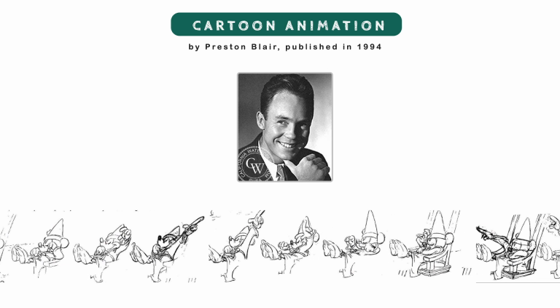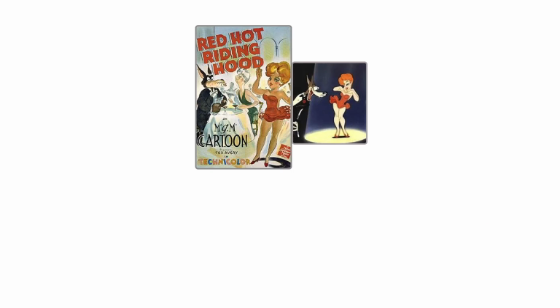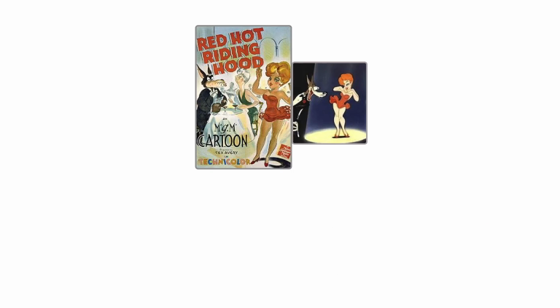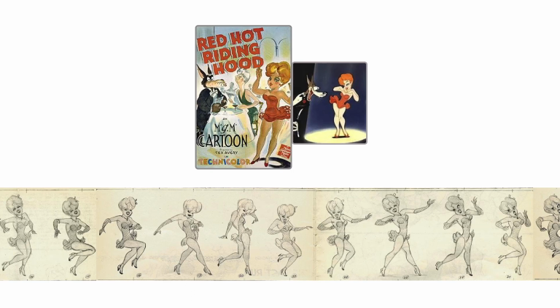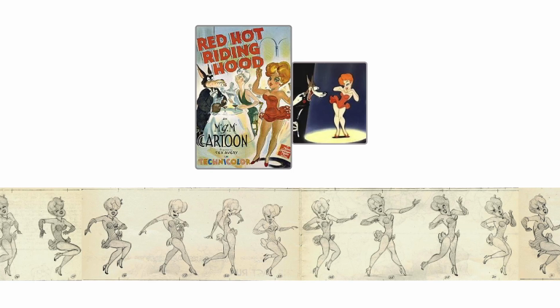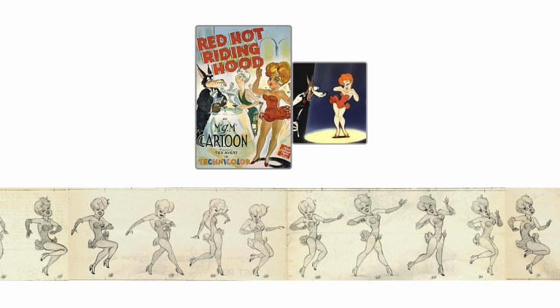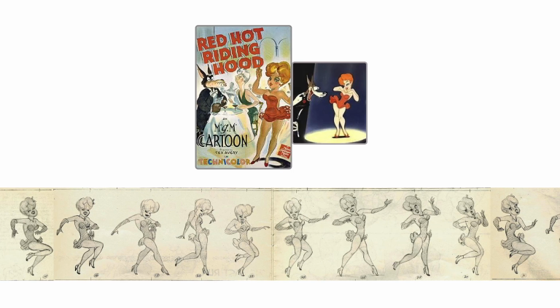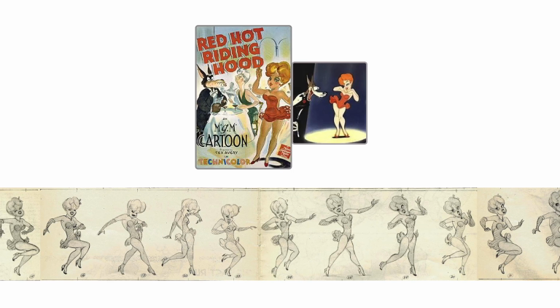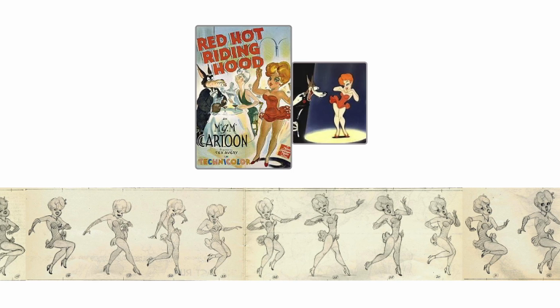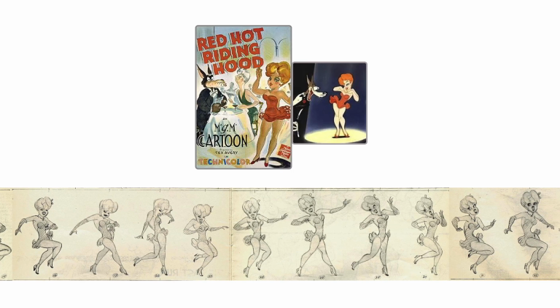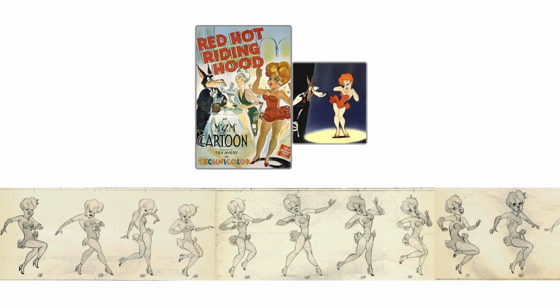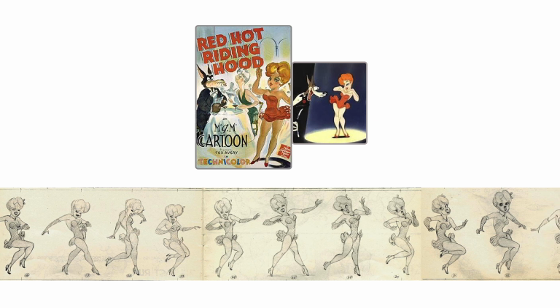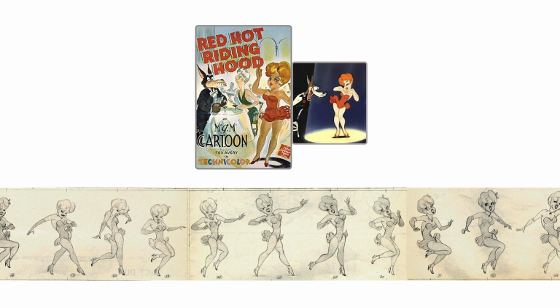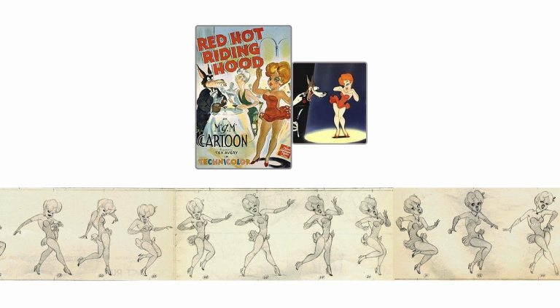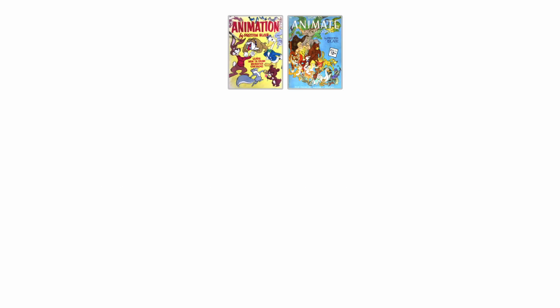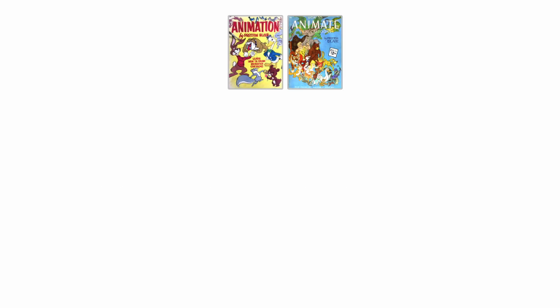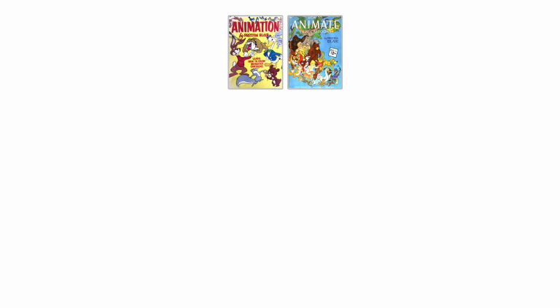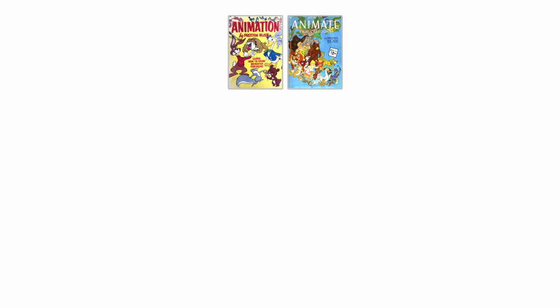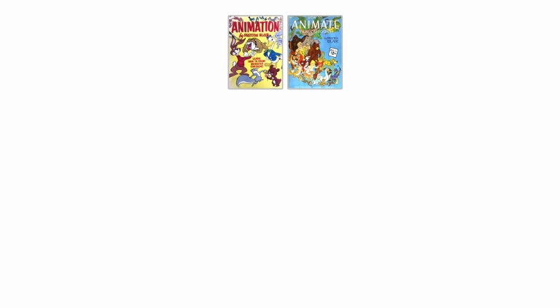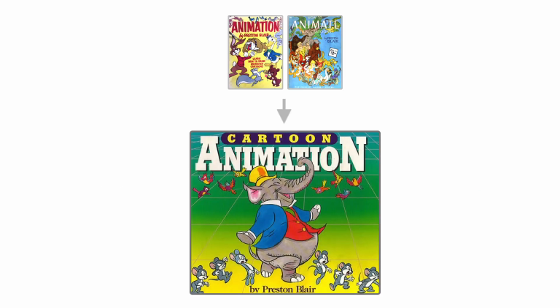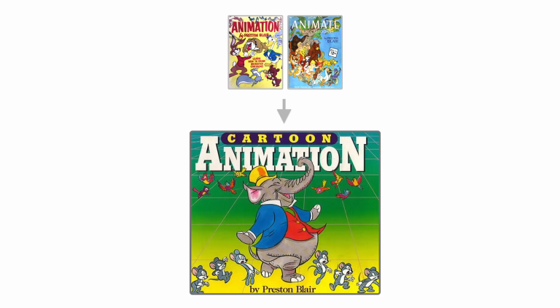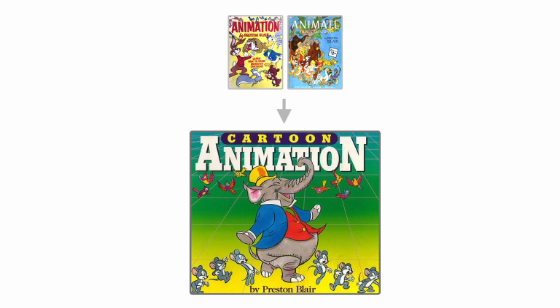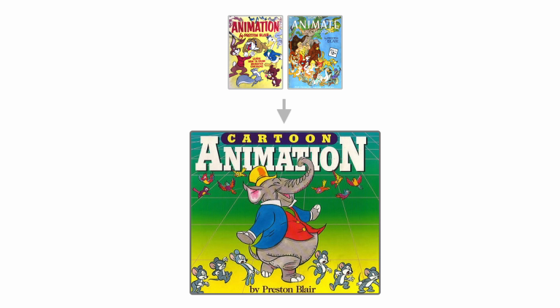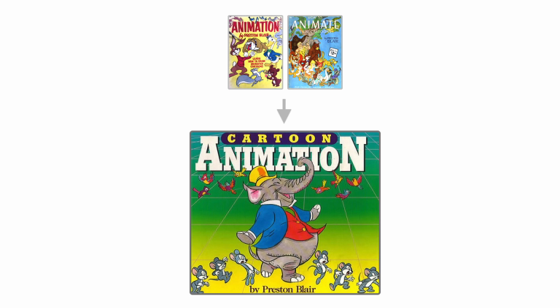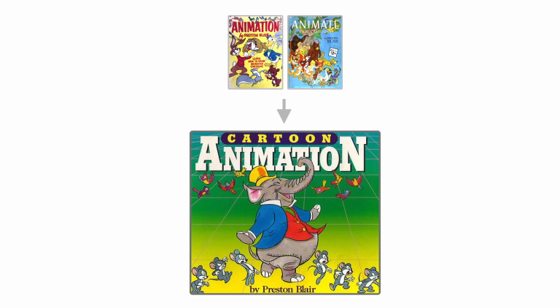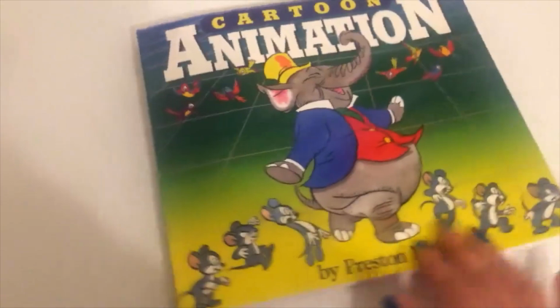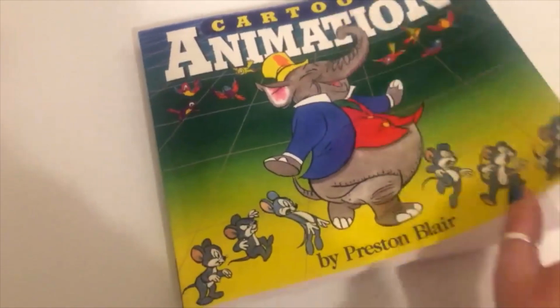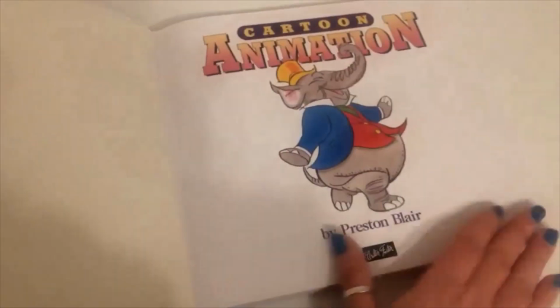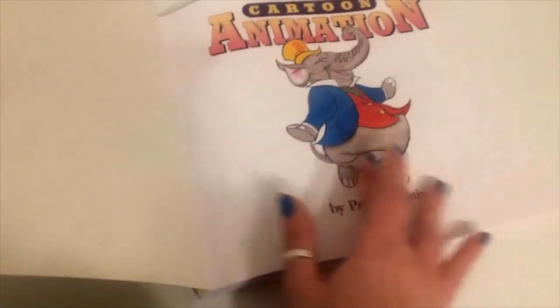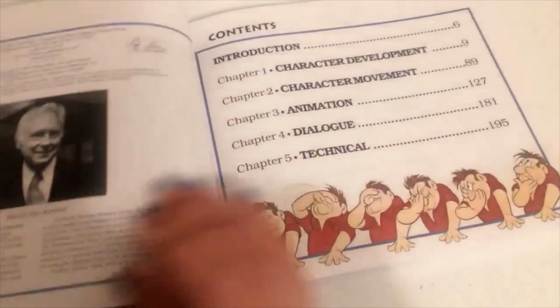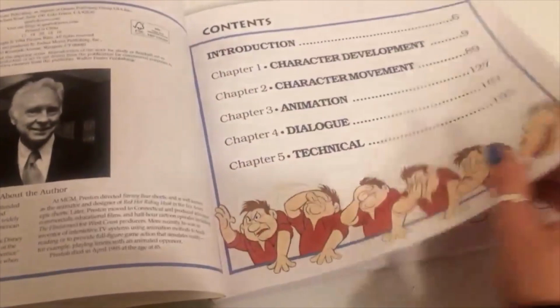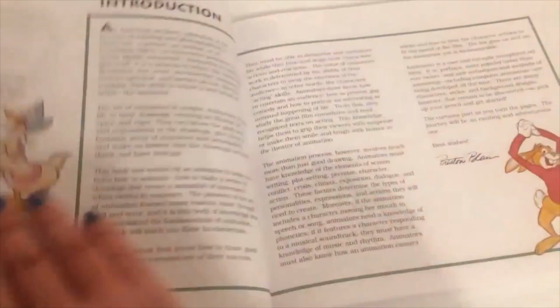He also worked for Metro-Goldwyn-Mayer. One of his more memorable works is The Red Hot Riding Hood. Blair published several books, and Cartoon Animation is a fusion of these previous books. It has a first part about drawings and how to develop a character, the construction of a character.